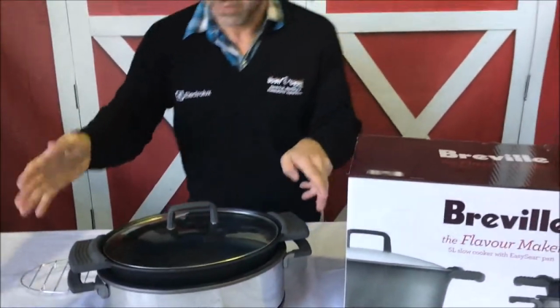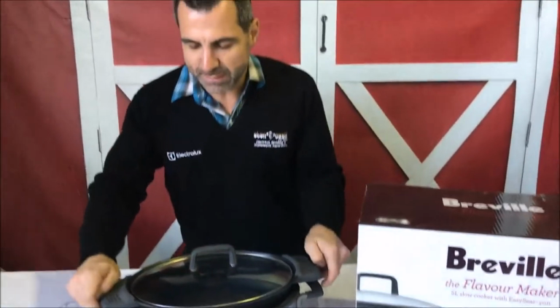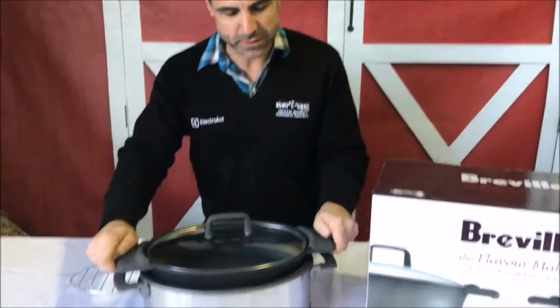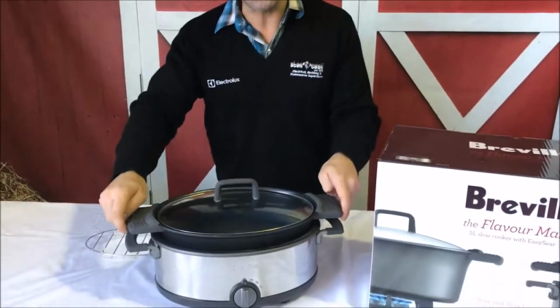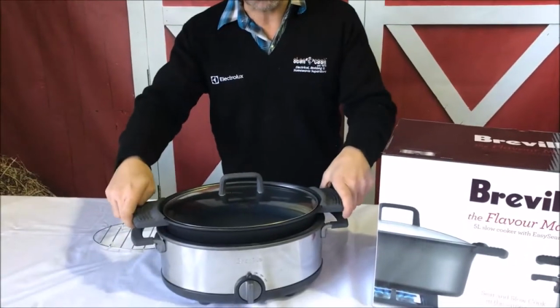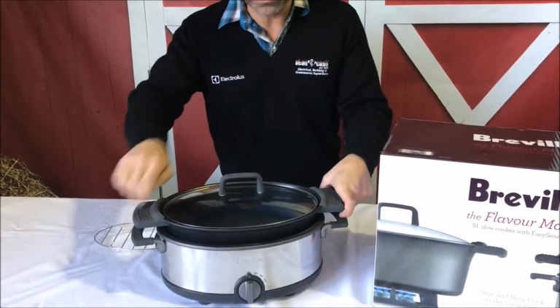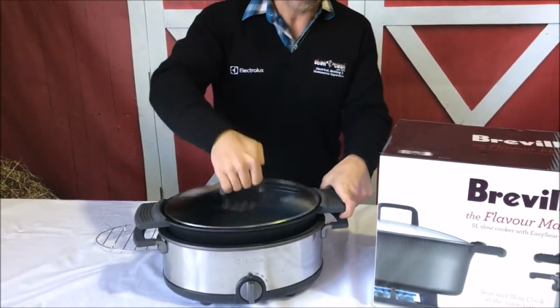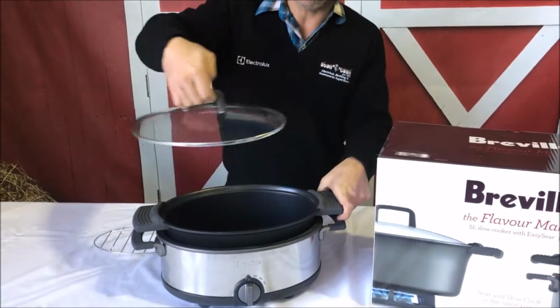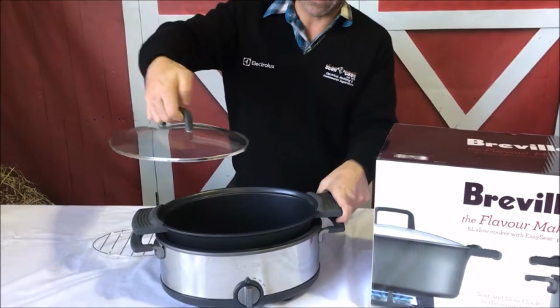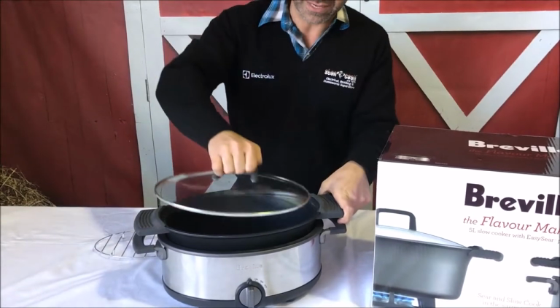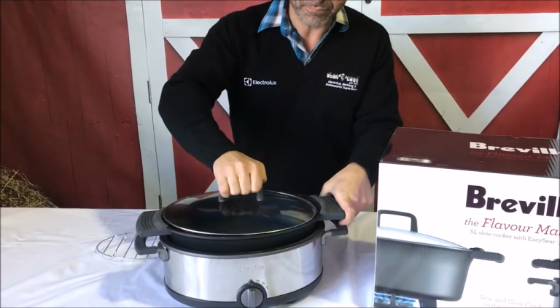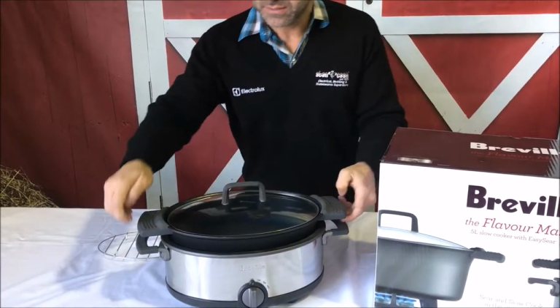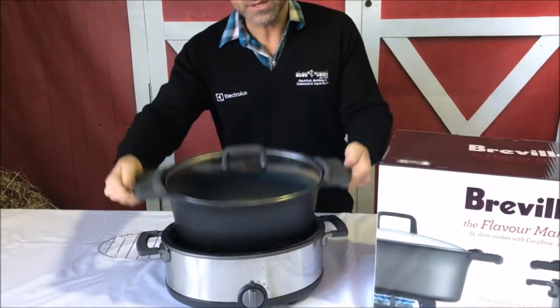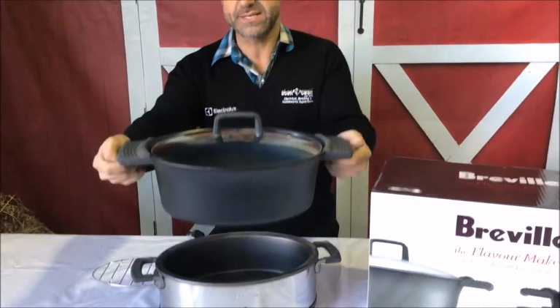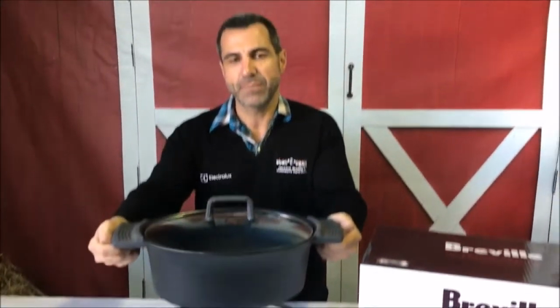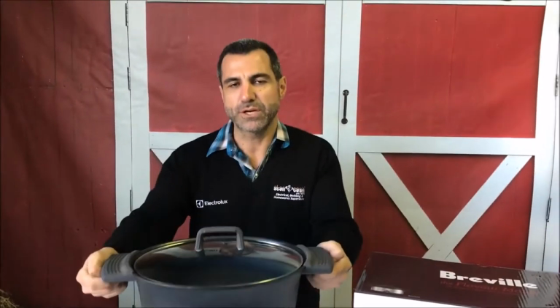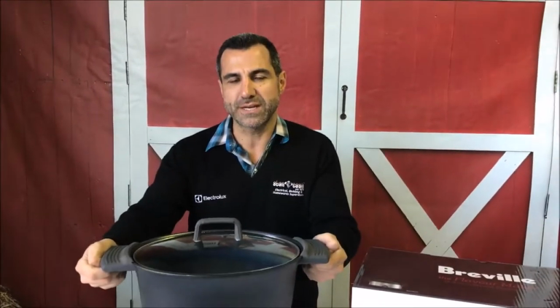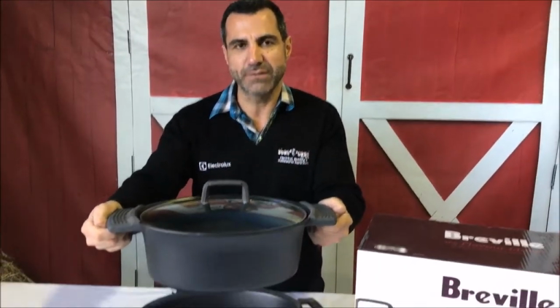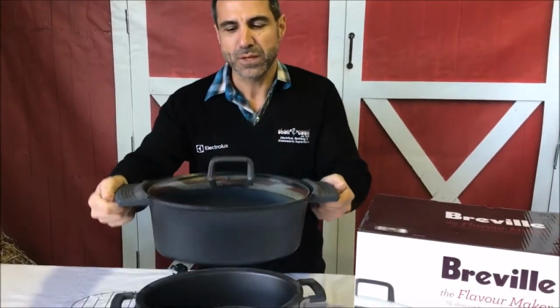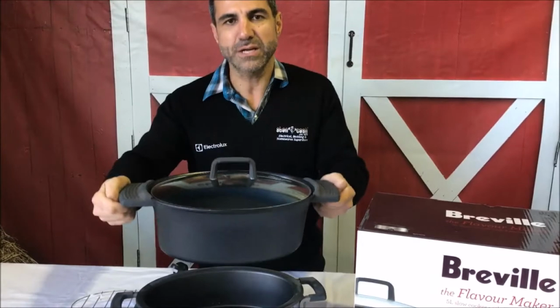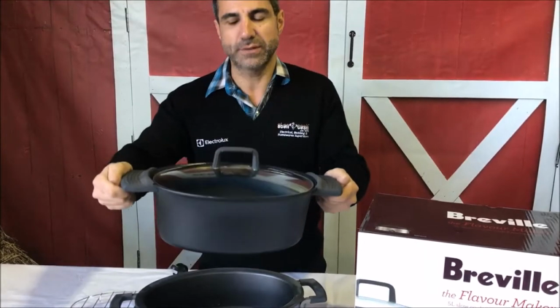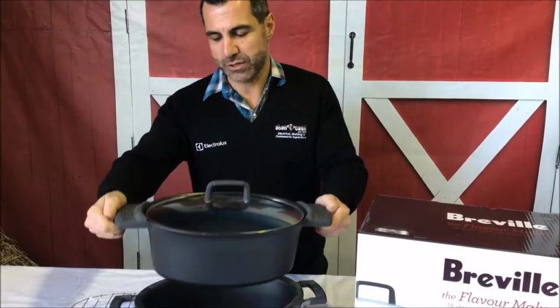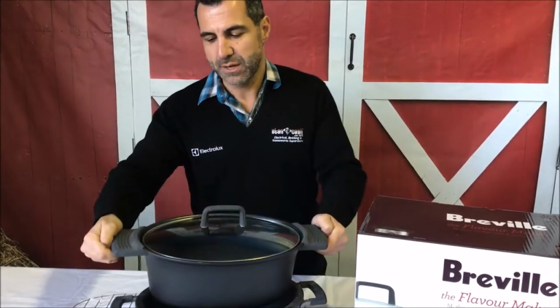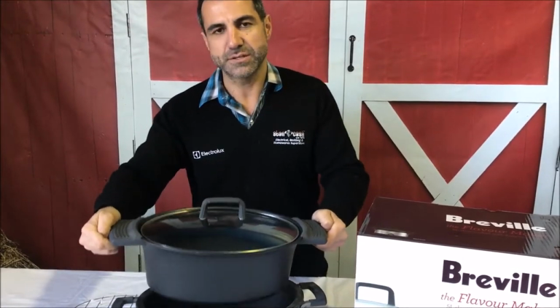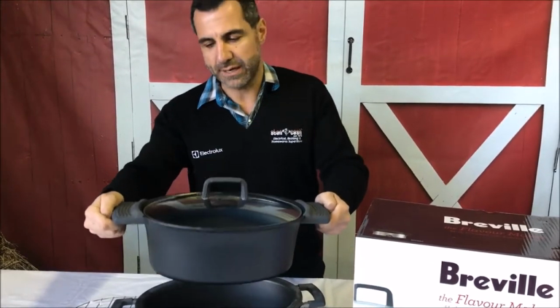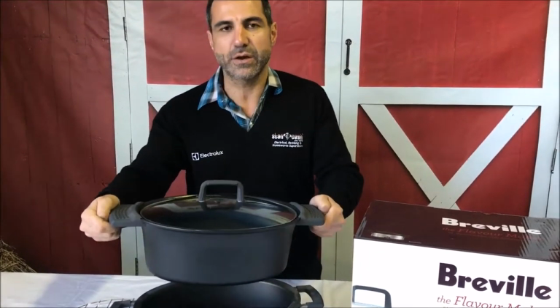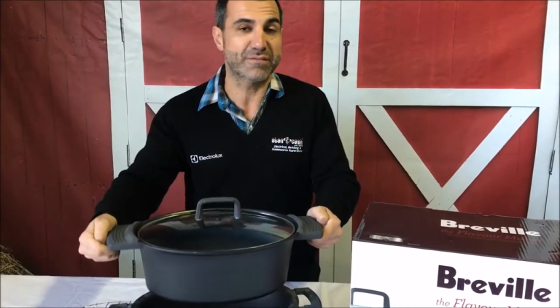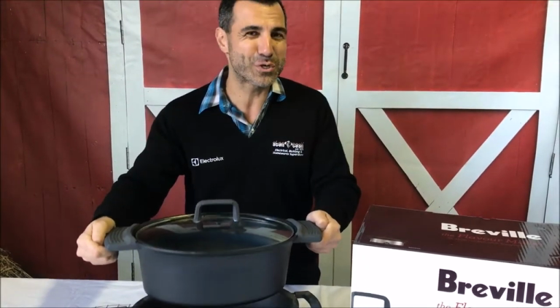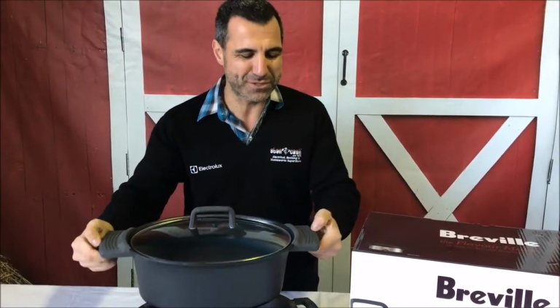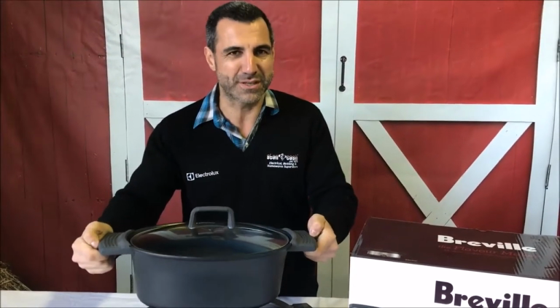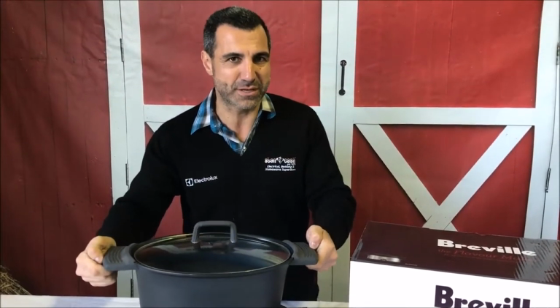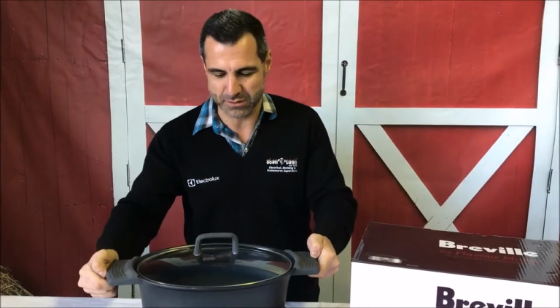The great thing about this one as well is you can see it's got rubber handles and a rubber seal on the glass lid. This whole piece, if you want, can be put into the oven. Do make sure you look at the instructions, because it can only go into the oven at a certain temperature because of the handles on the side.